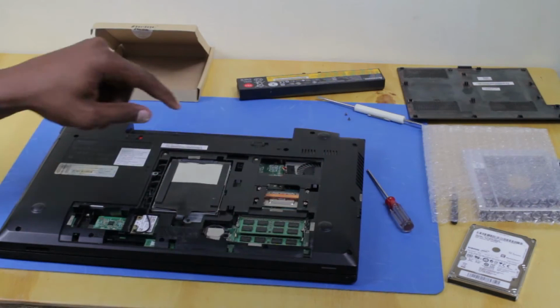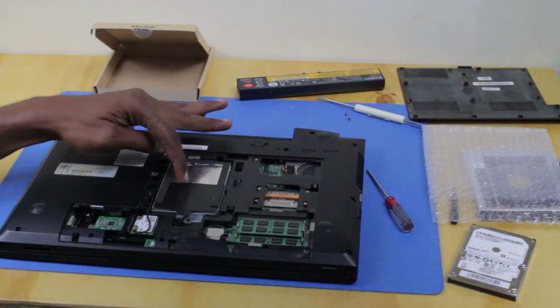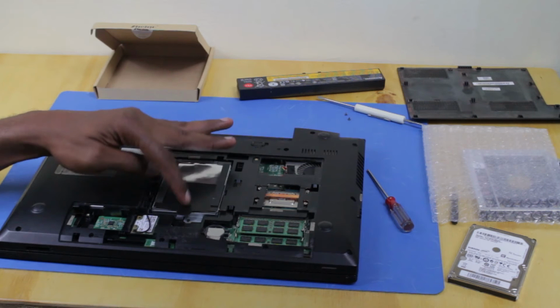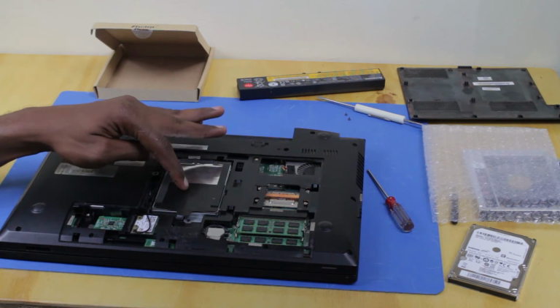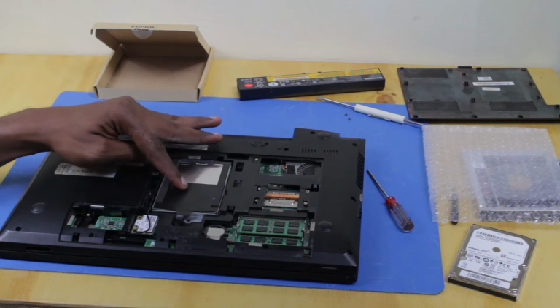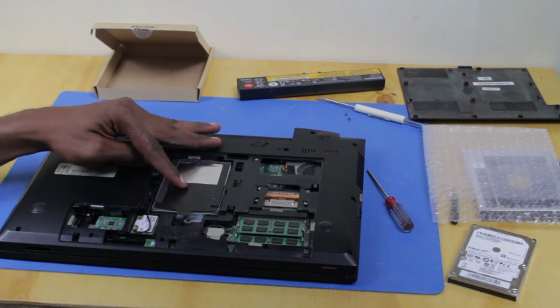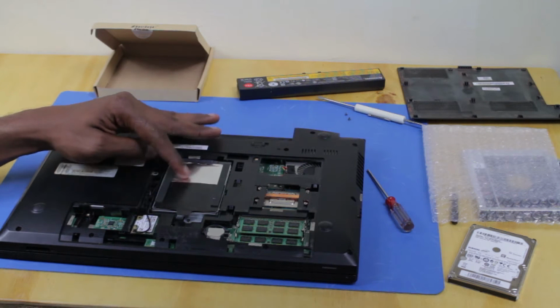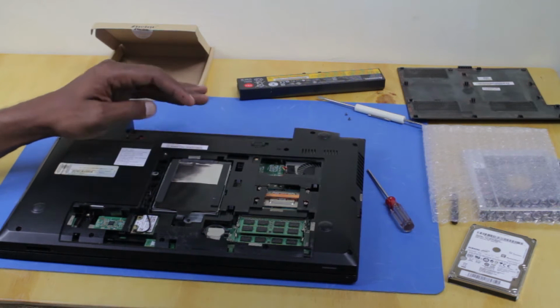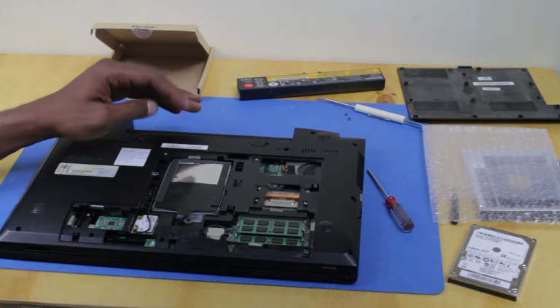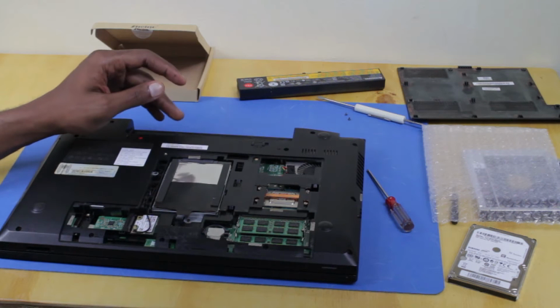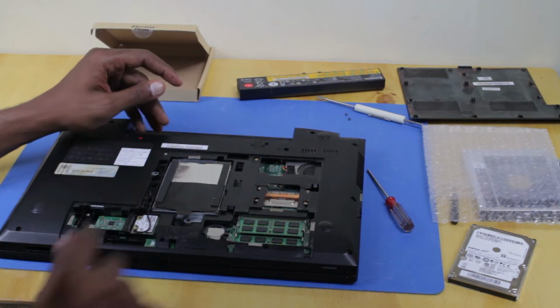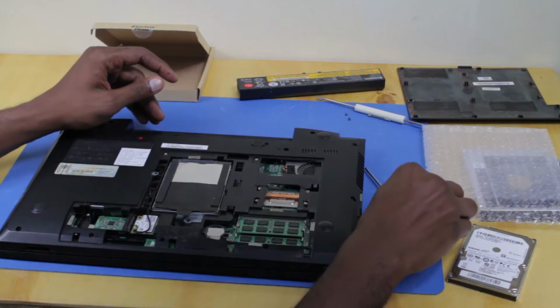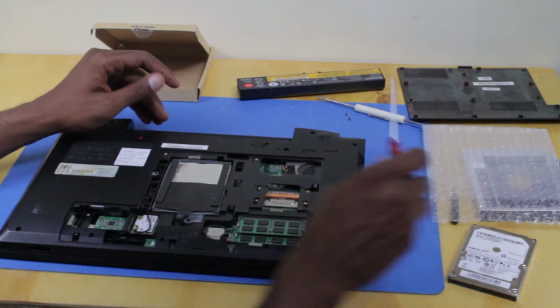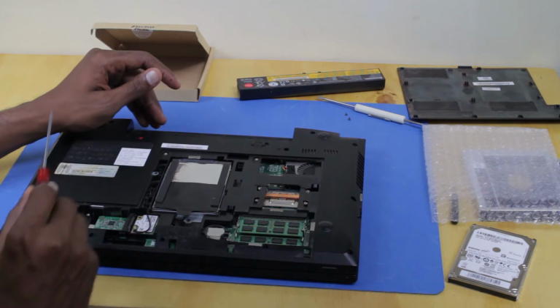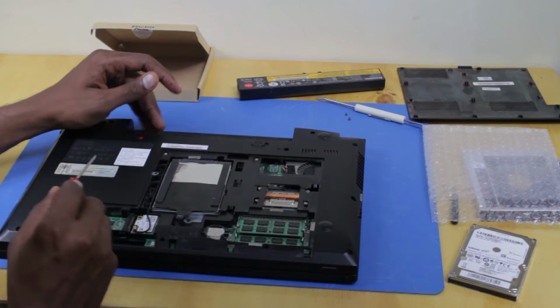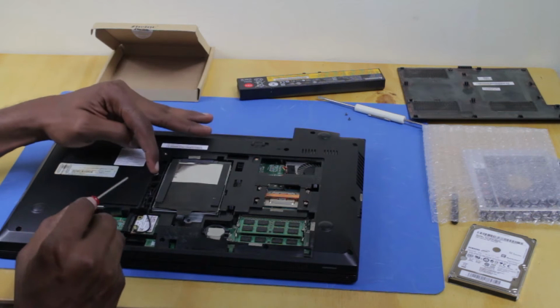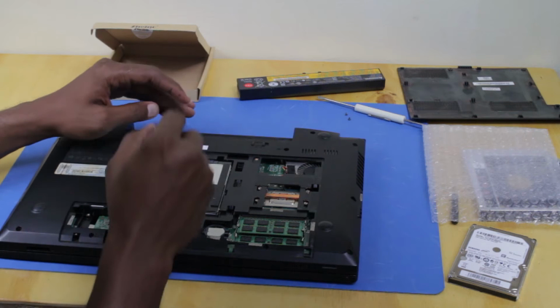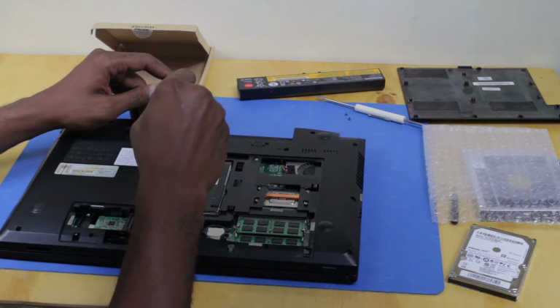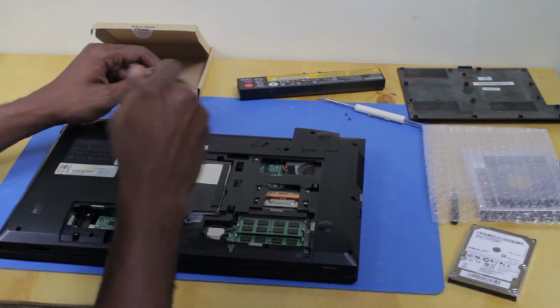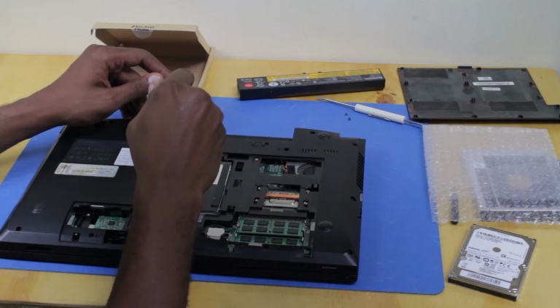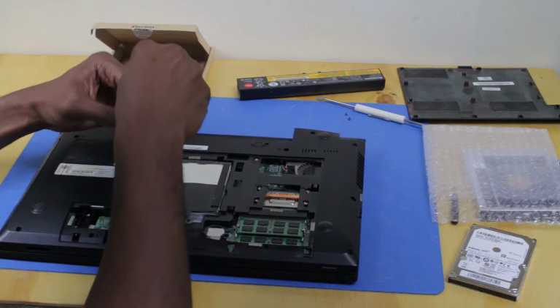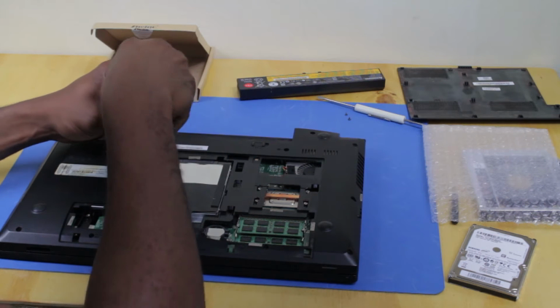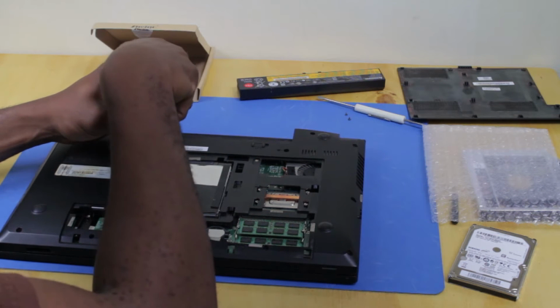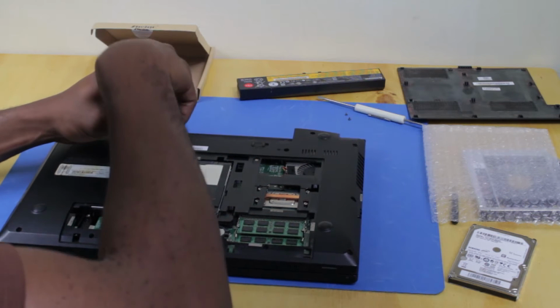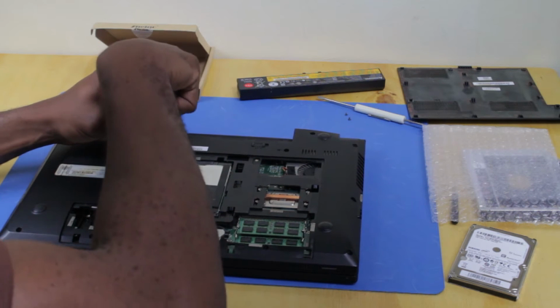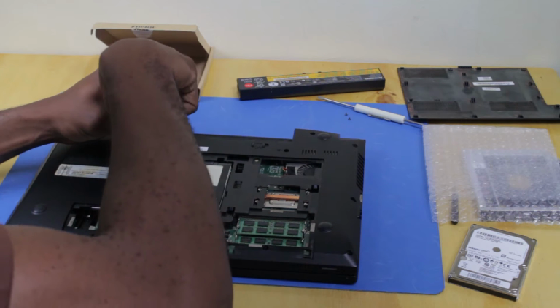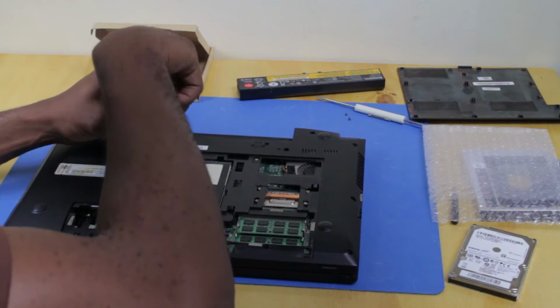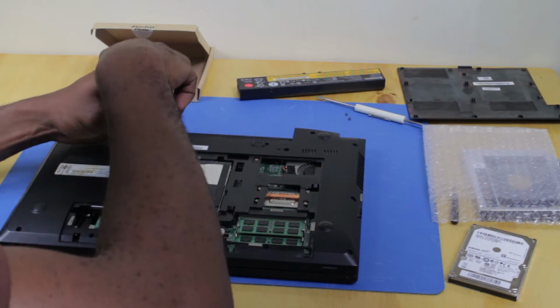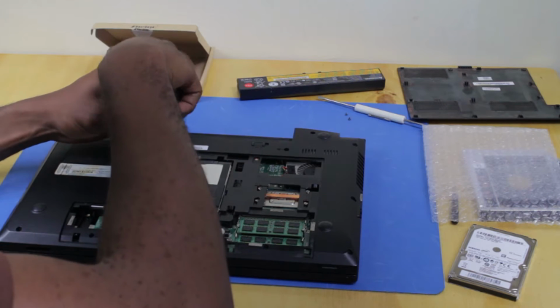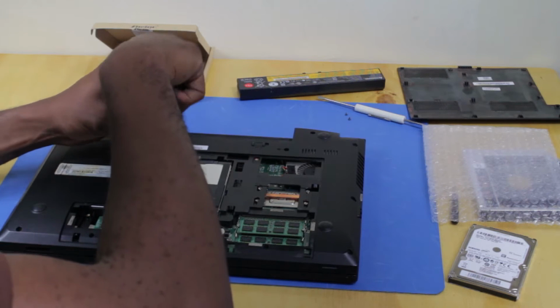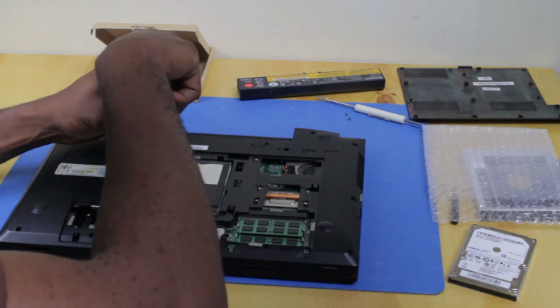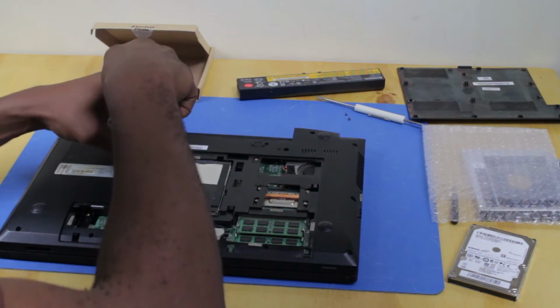First, I'm going to remove the battery. There's currently one hard drive in the laptop already, so I'm going to remove this screw so I can remove the DVD drive.